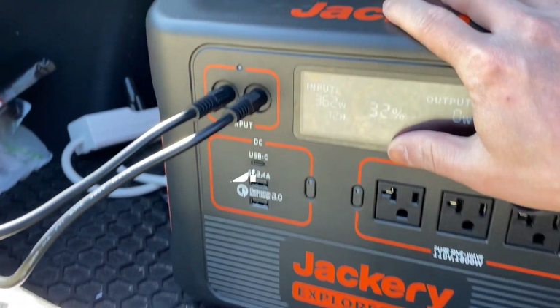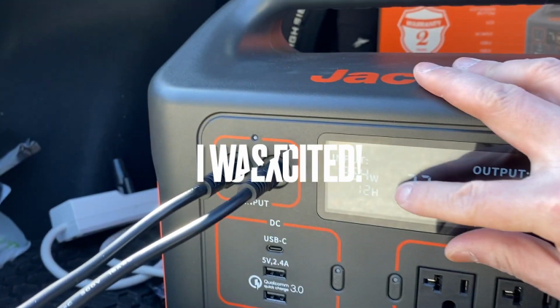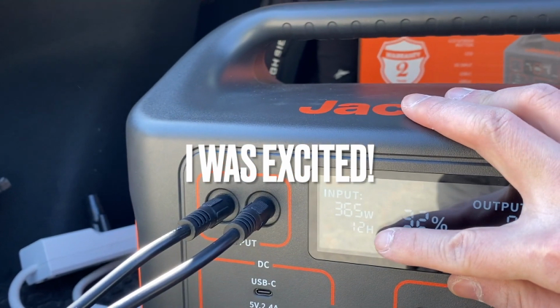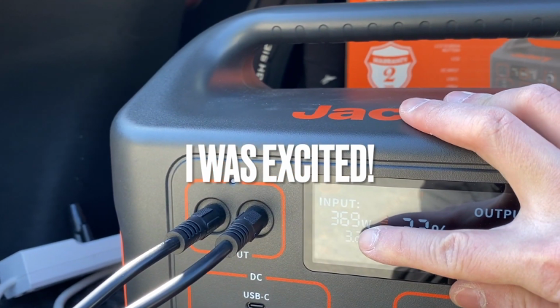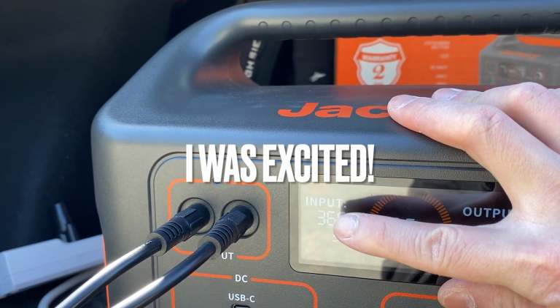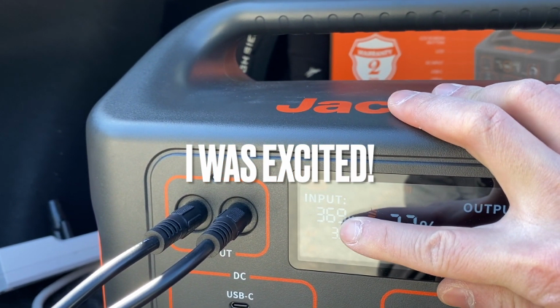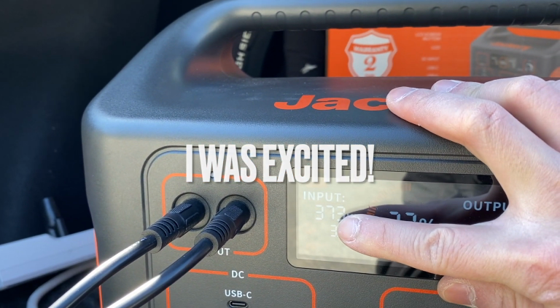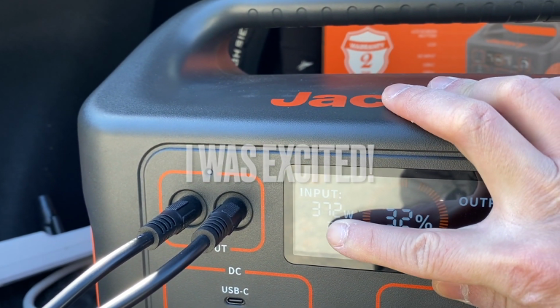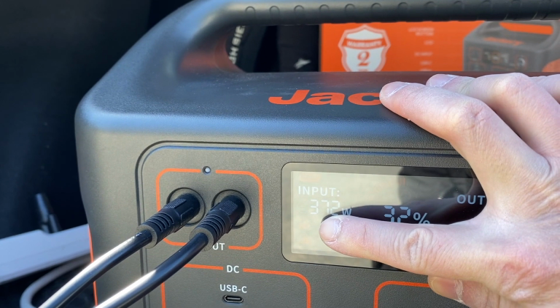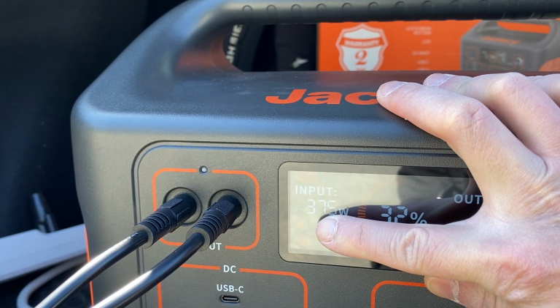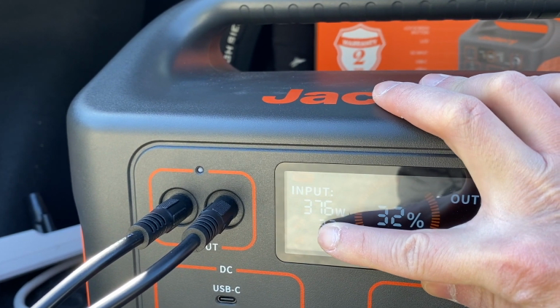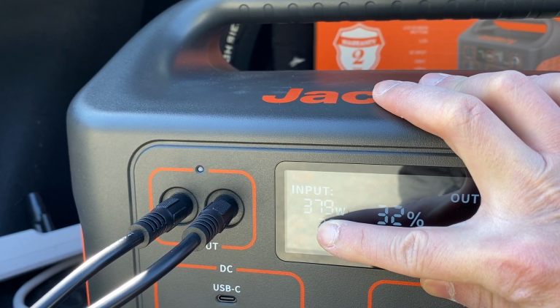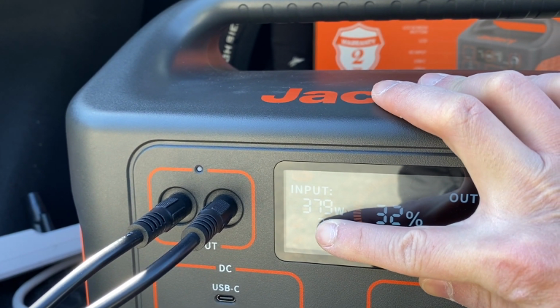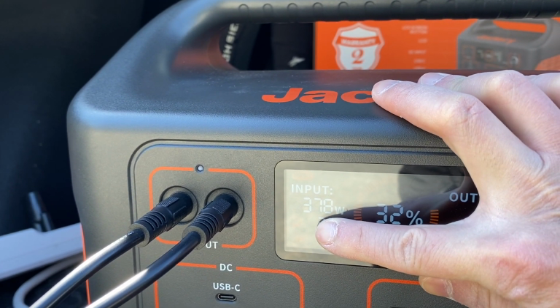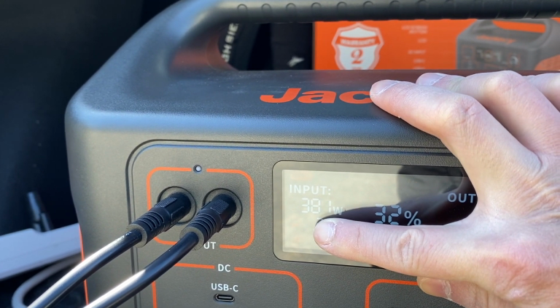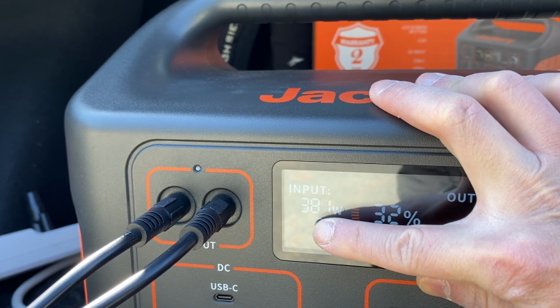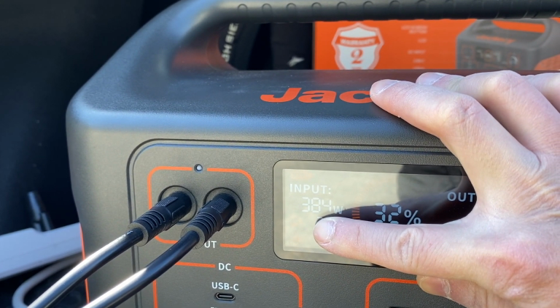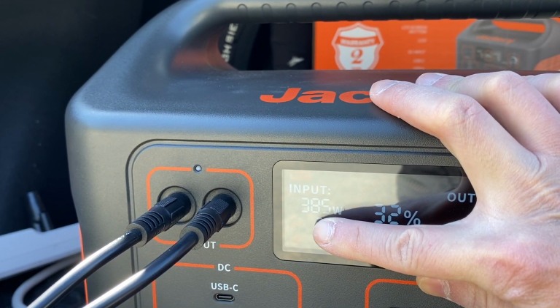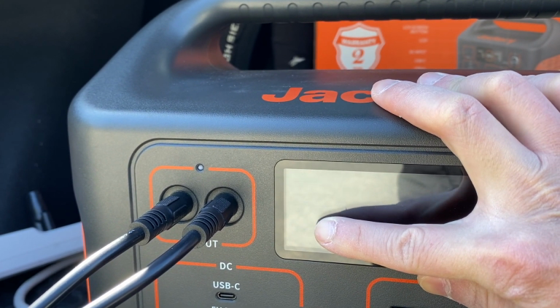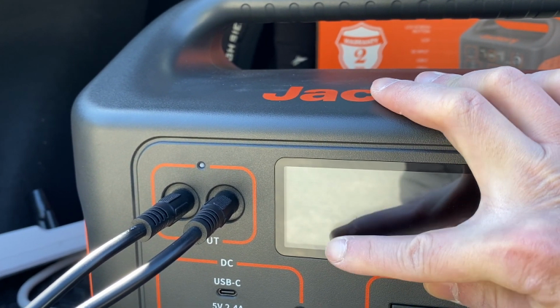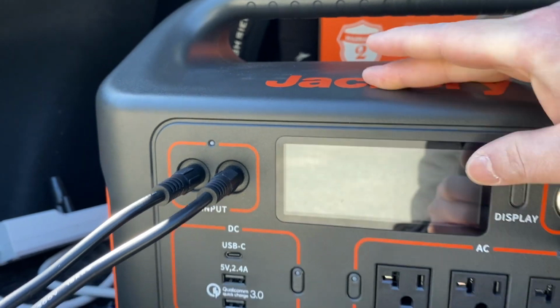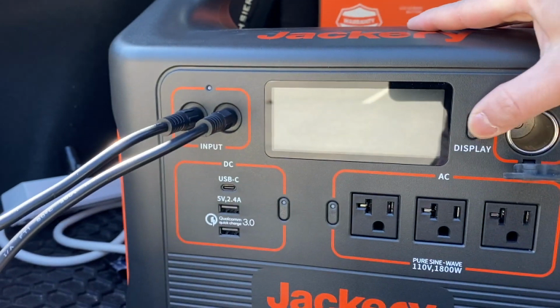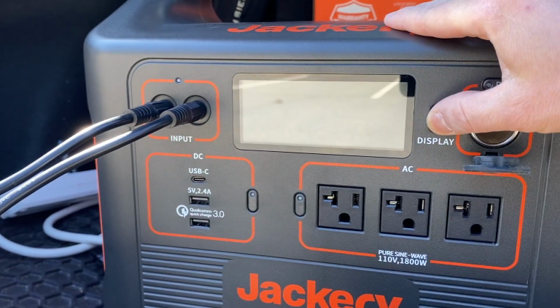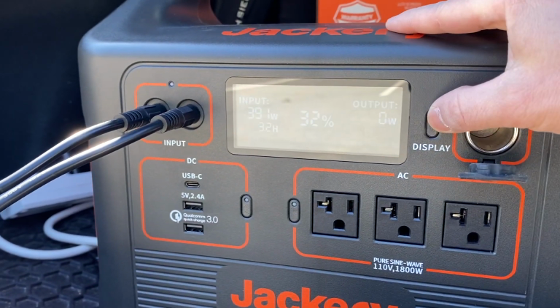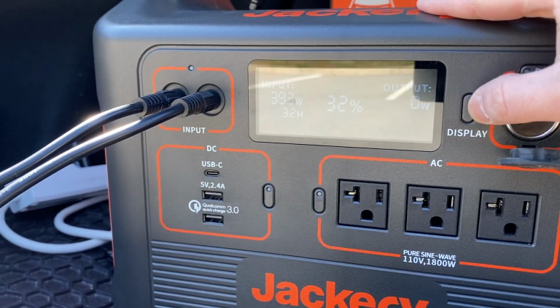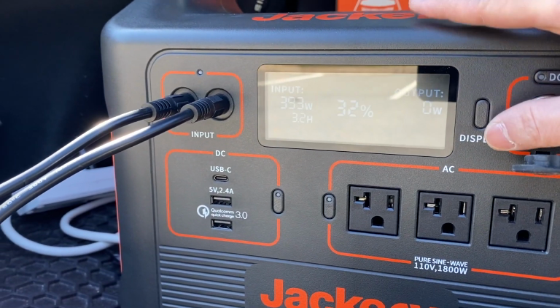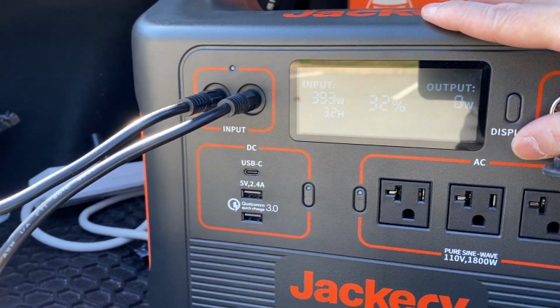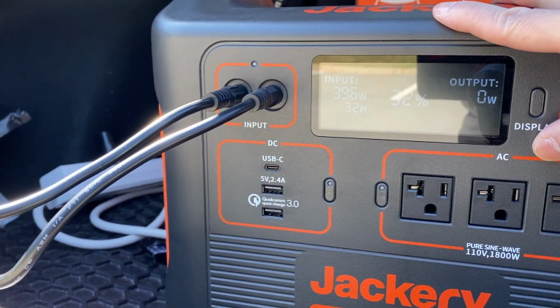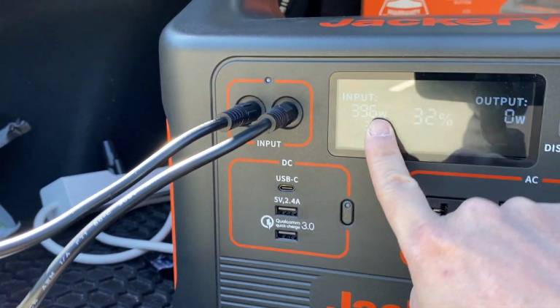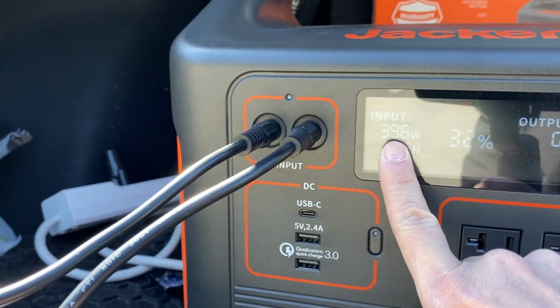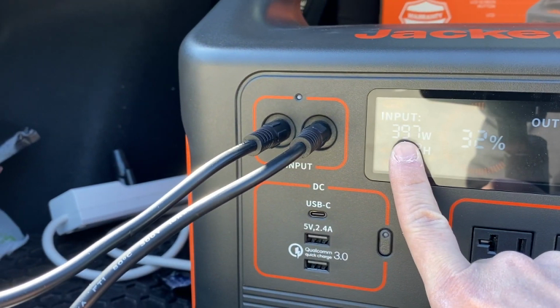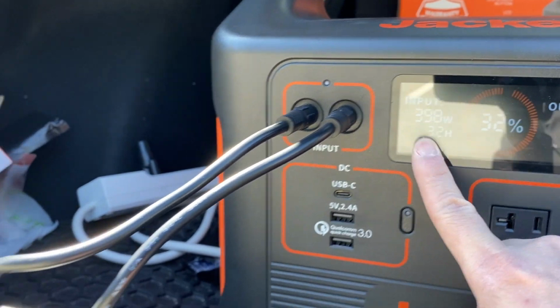The solar panels are very good quality and slightly bendable. I got this thing in the trunk and I'm getting almost 400 watts — 372, 384. The display turns off after 10 seconds. Almost 400 watts.